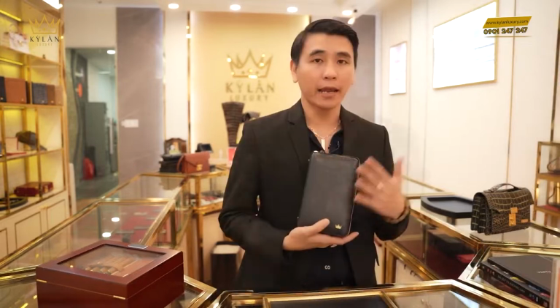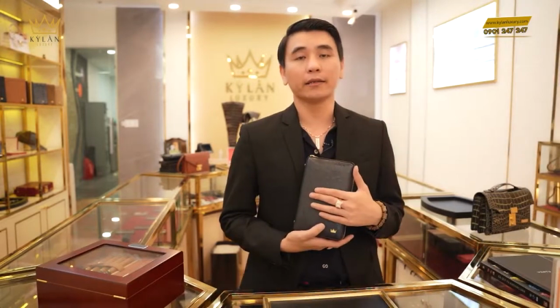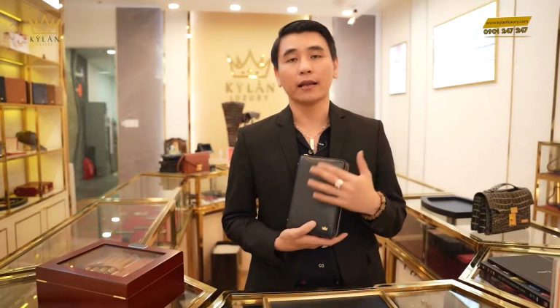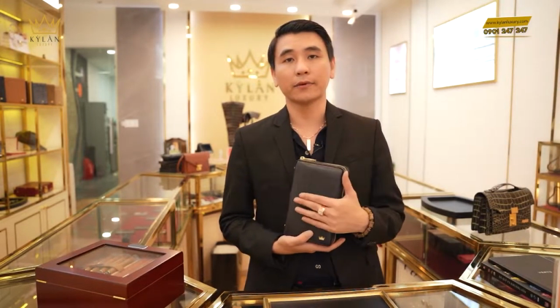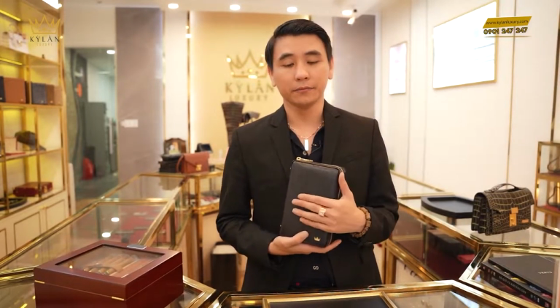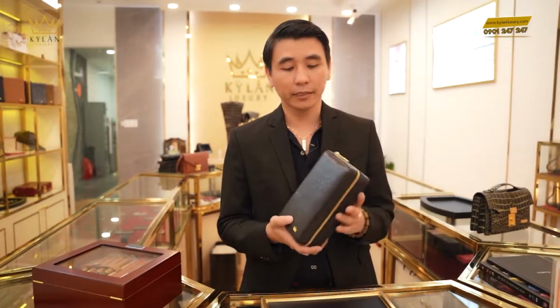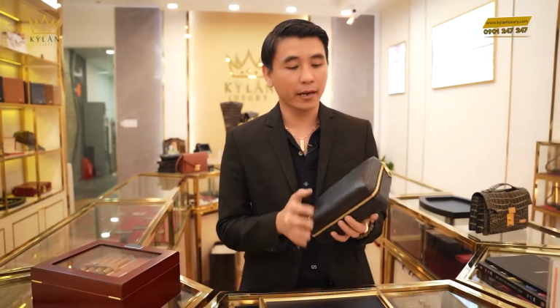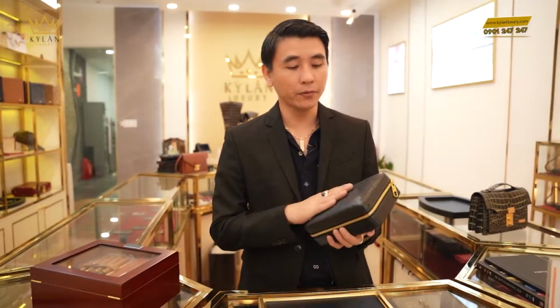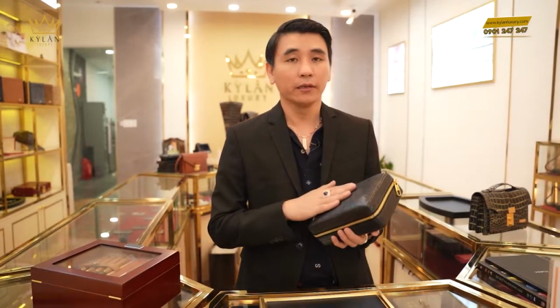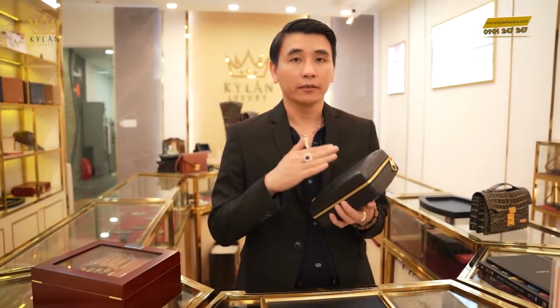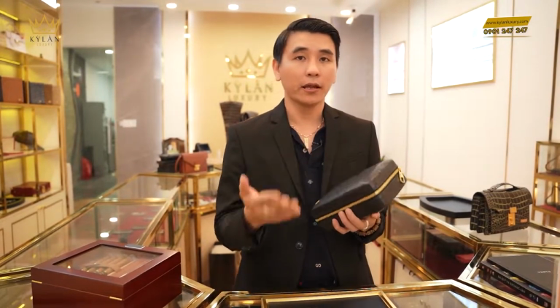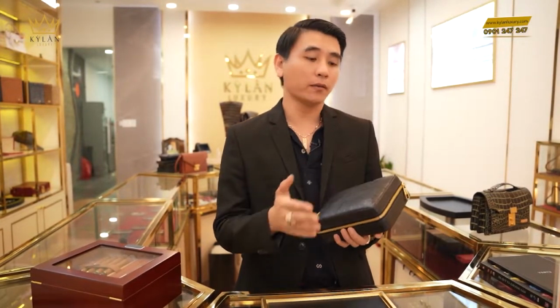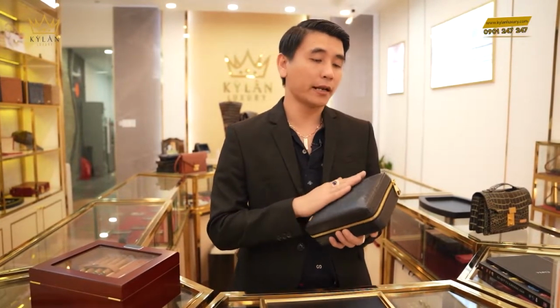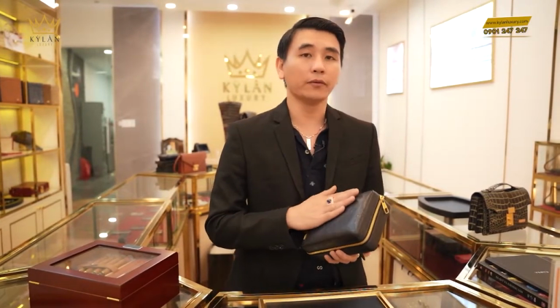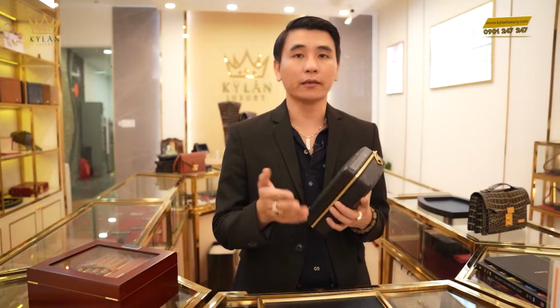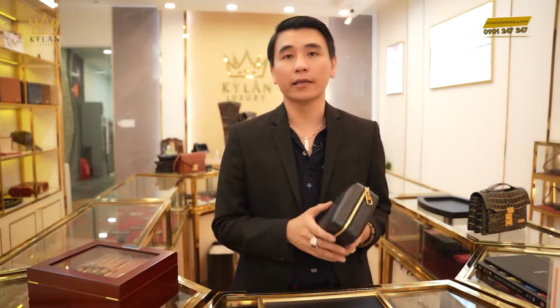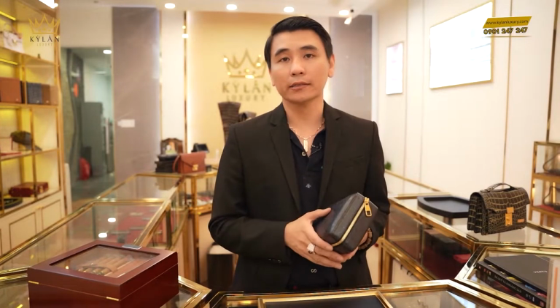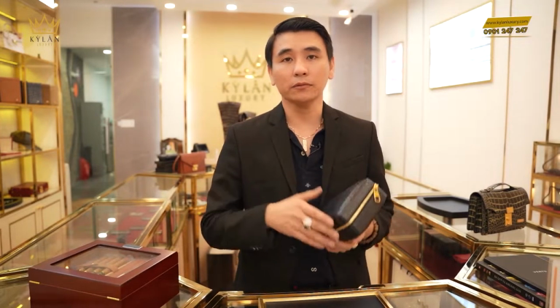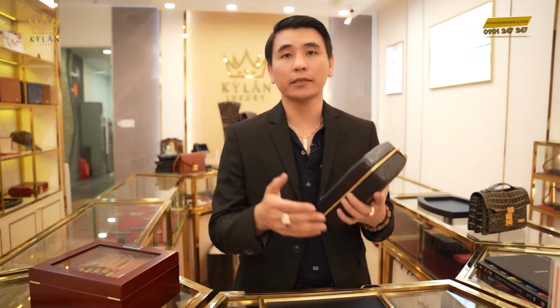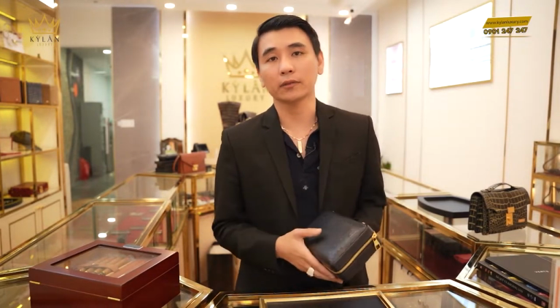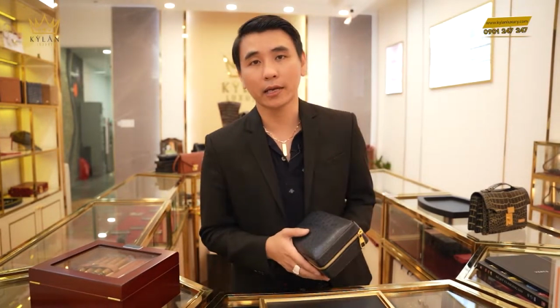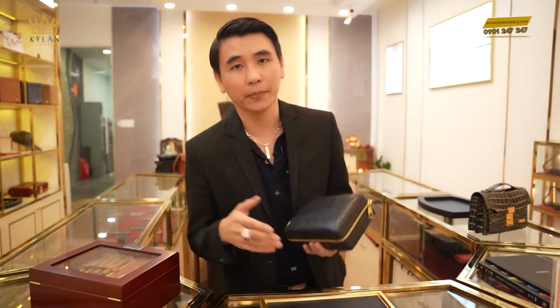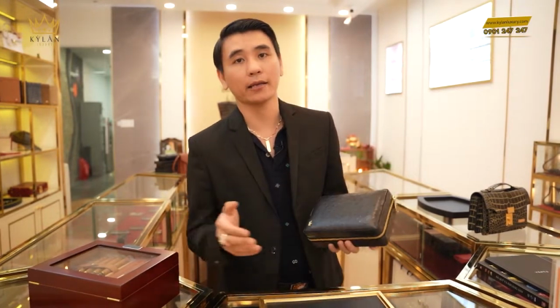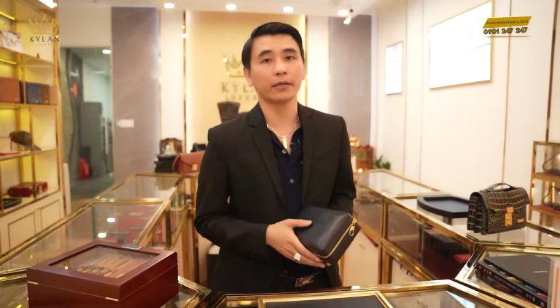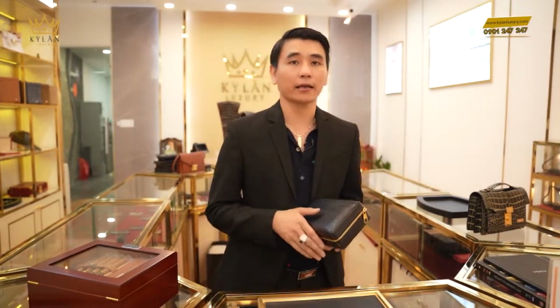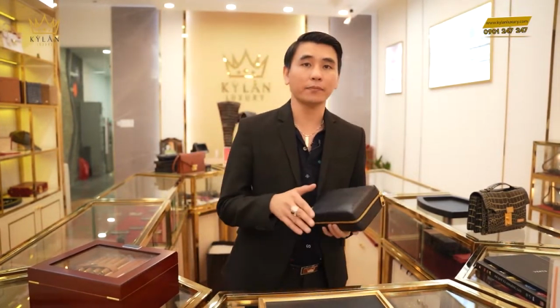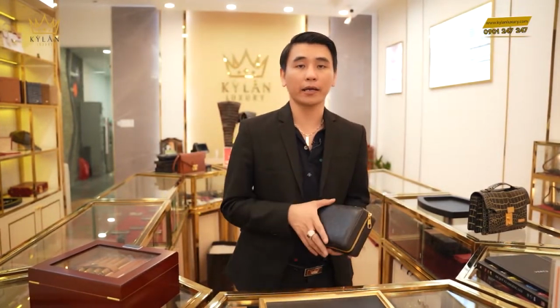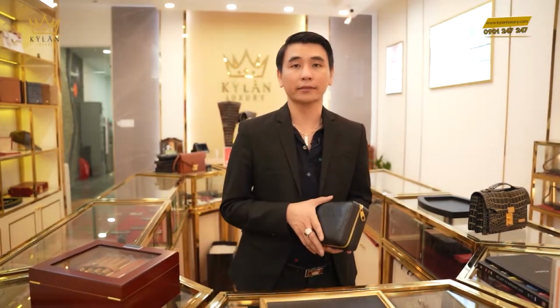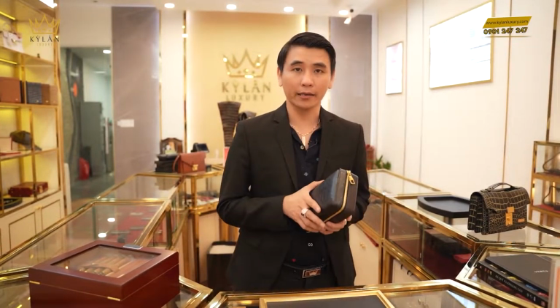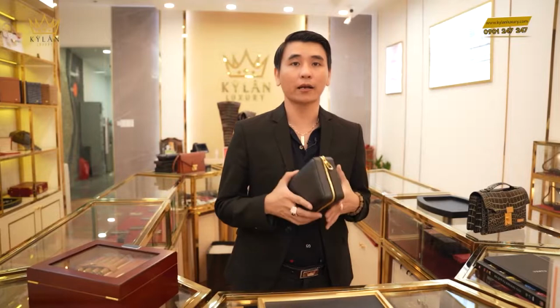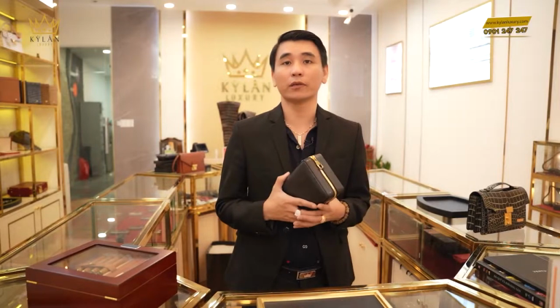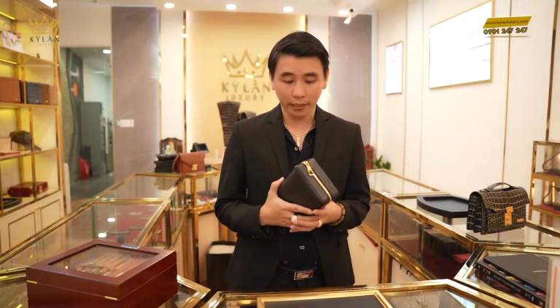Đây là sản phẩm bằng da đà điểu. Nếu quý khách không thích da đà điểu thì chọn da cá sấu. Không thích da cá sấu thì da cá mập — tất cả những loại da cao cấp mà Kỳ Lăng sẽ đồng hành cùng quý khách.